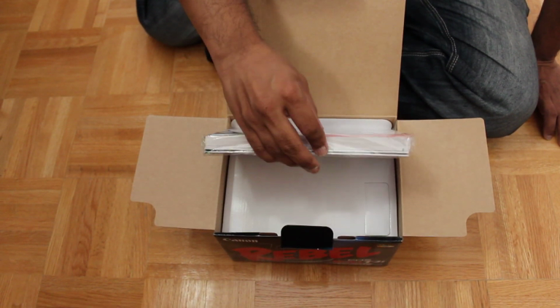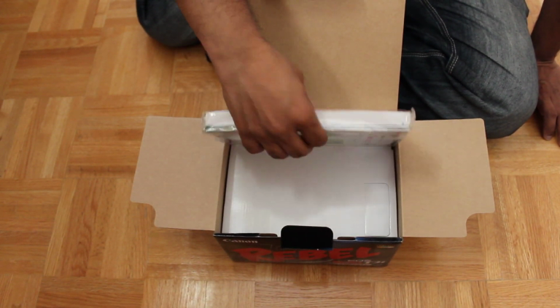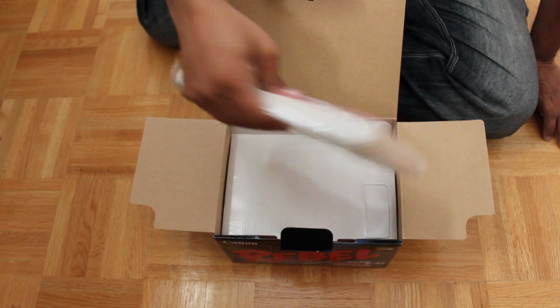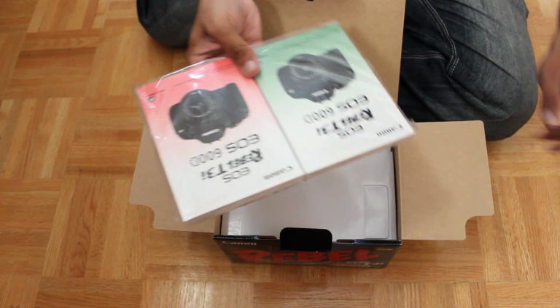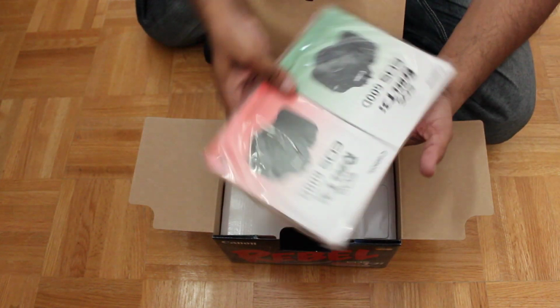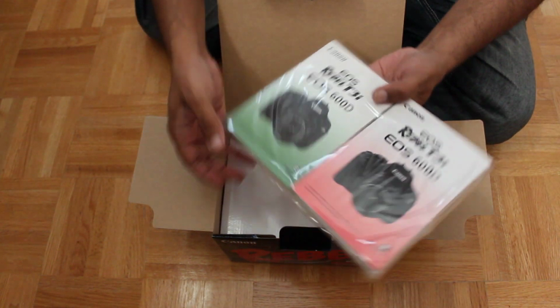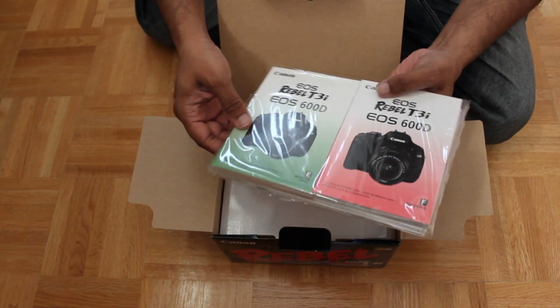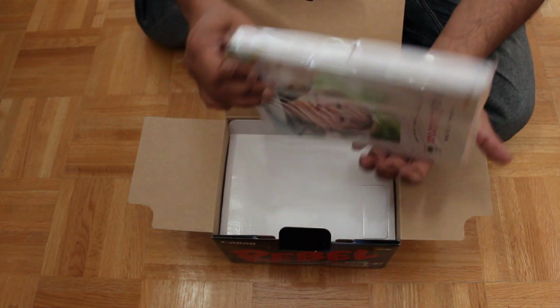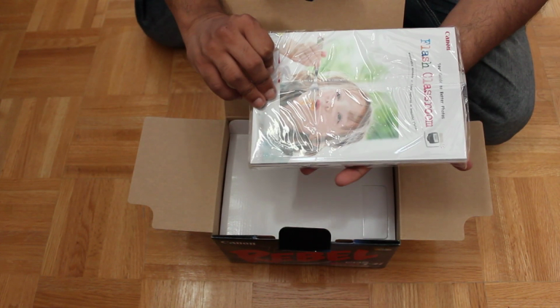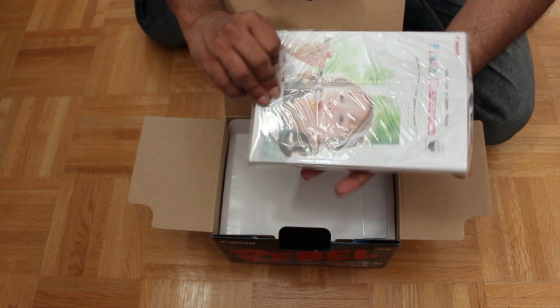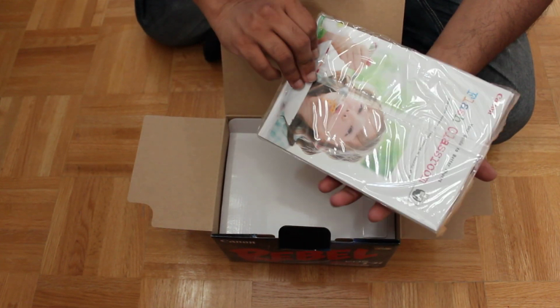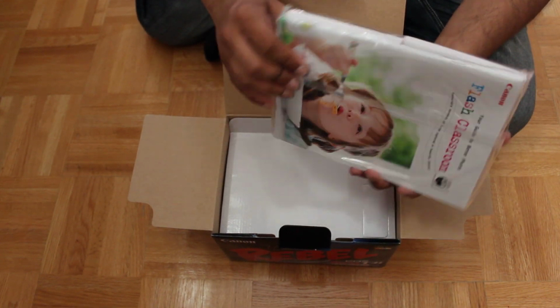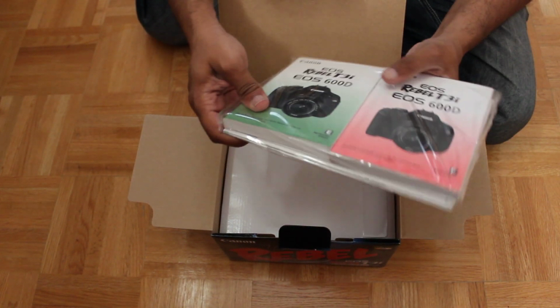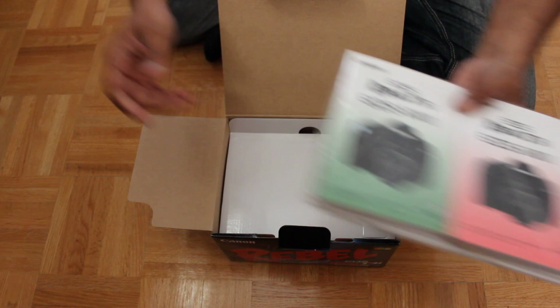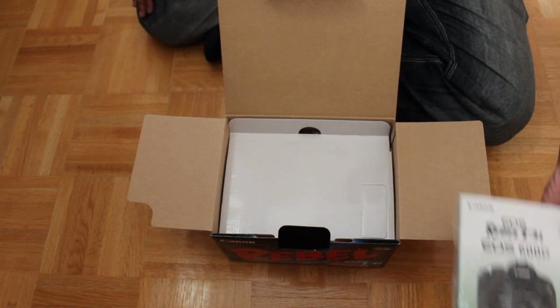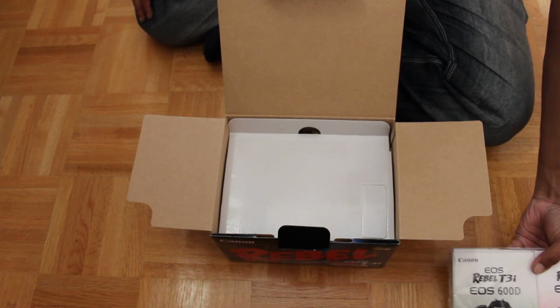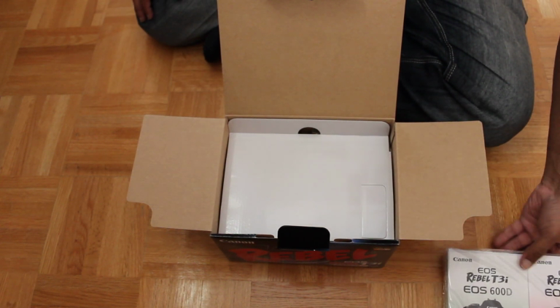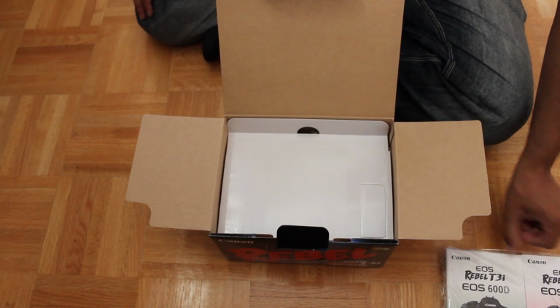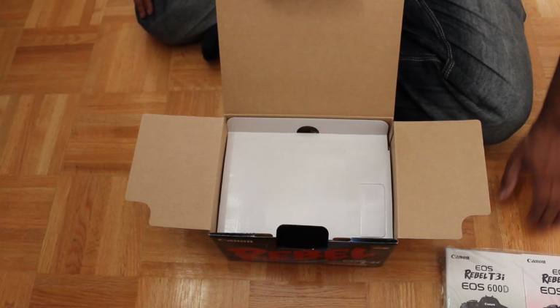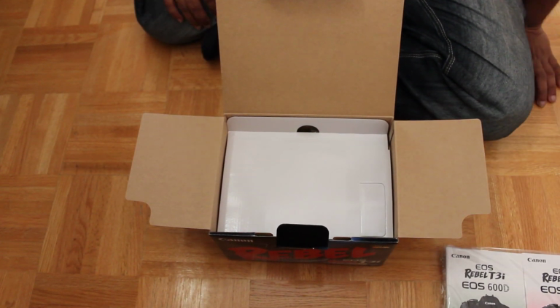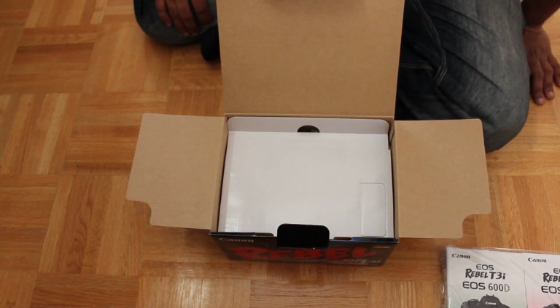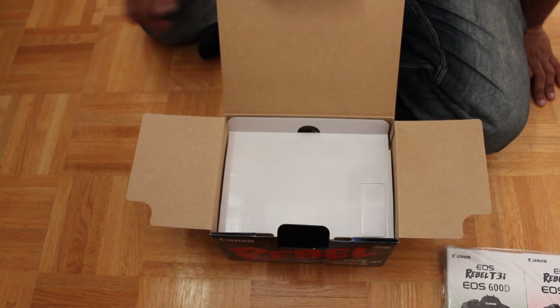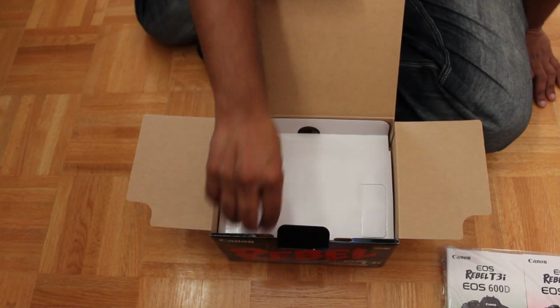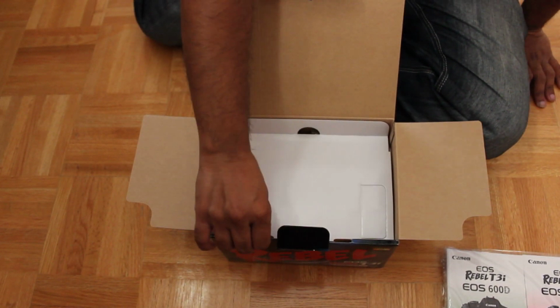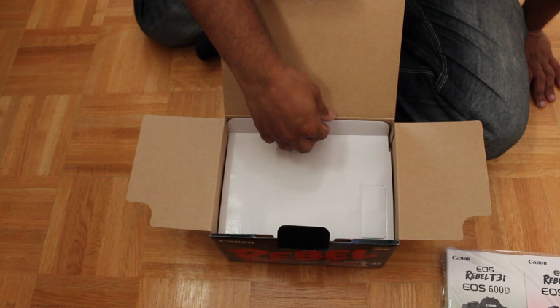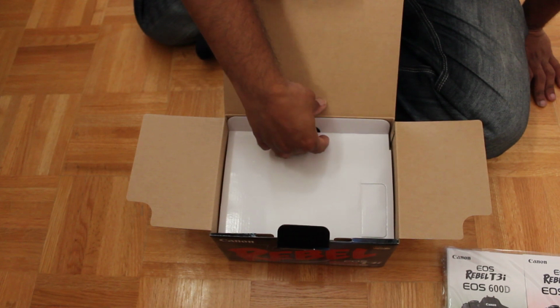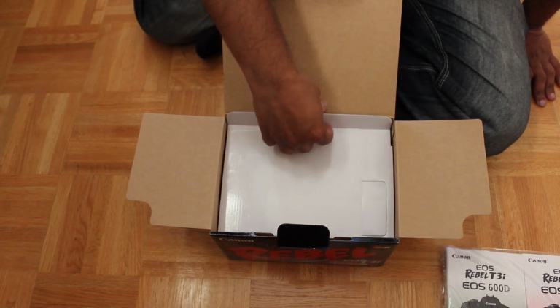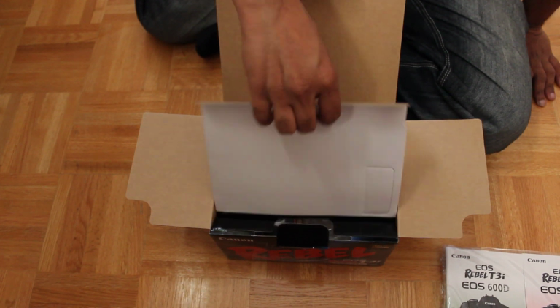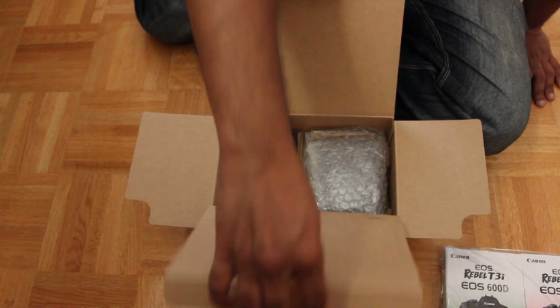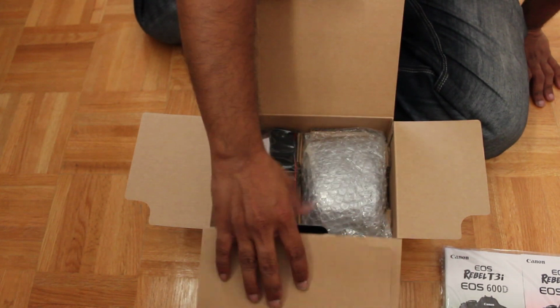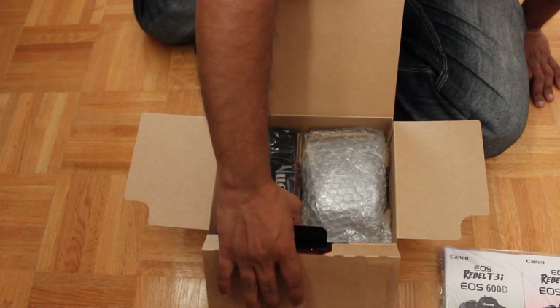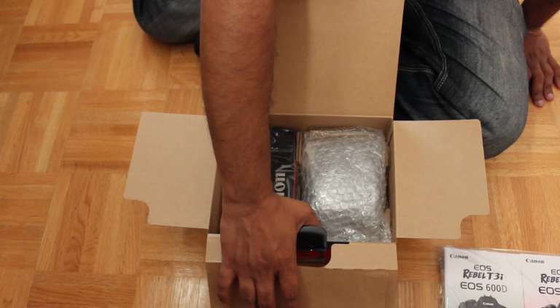There are also additional manuals and a little more documentation. This camera is also known as the 600D — if you see reference to that, it's another name that it goes by.